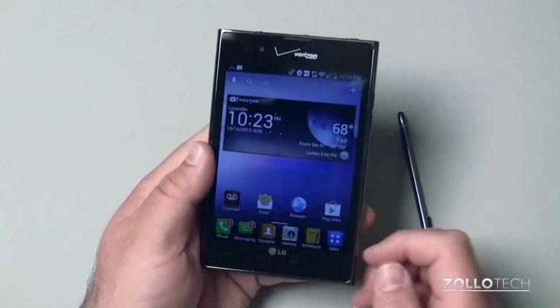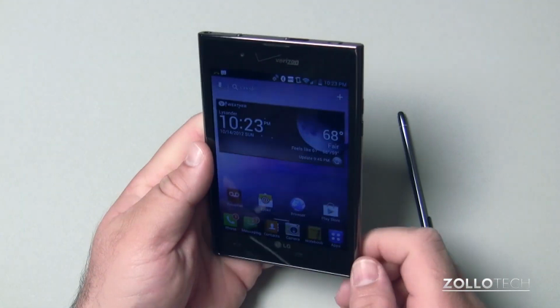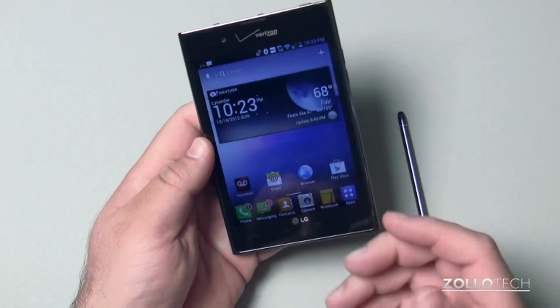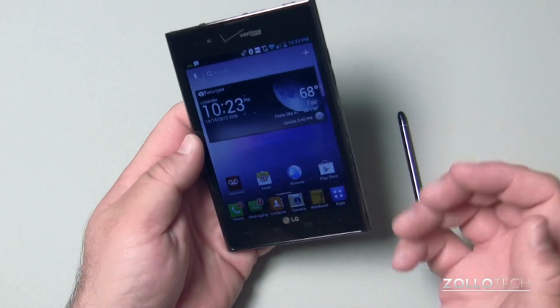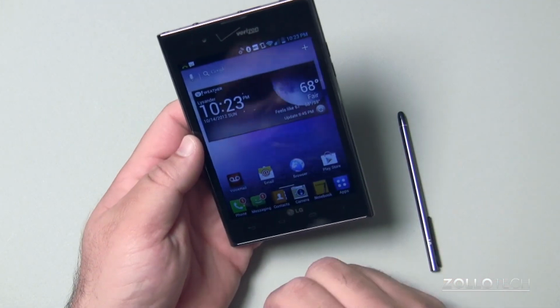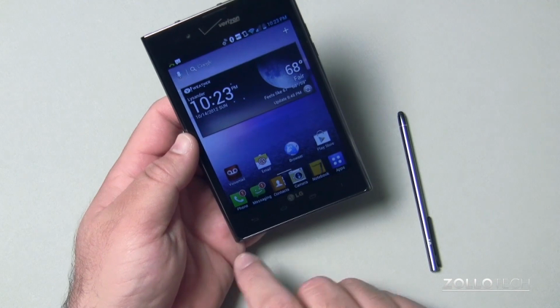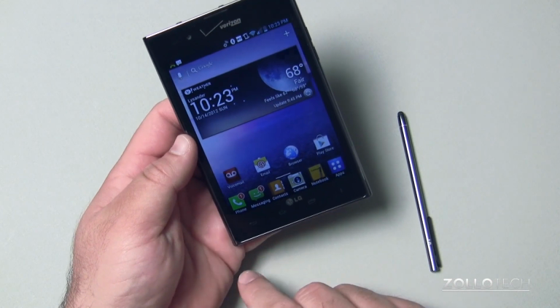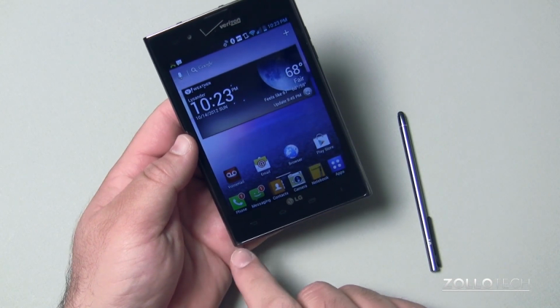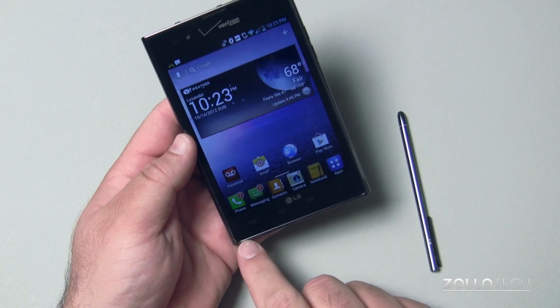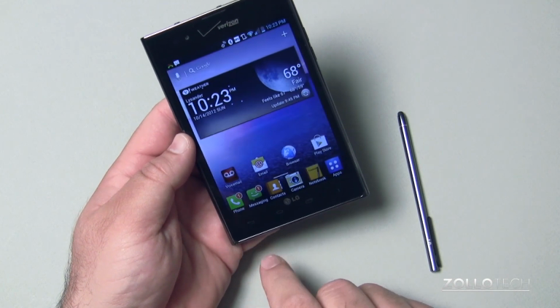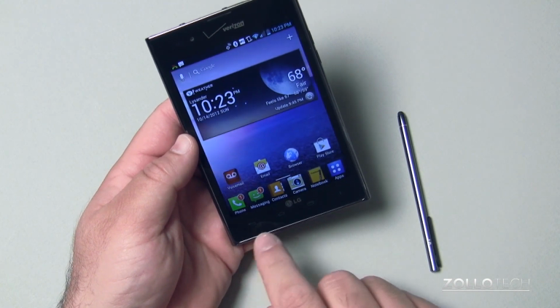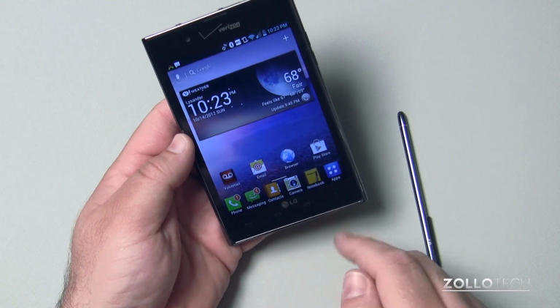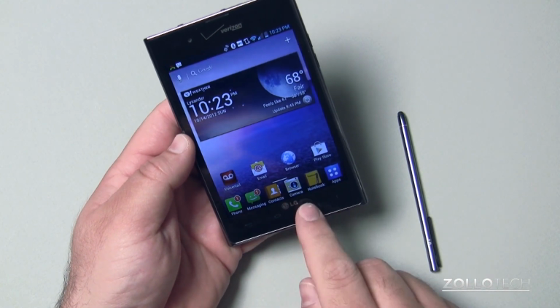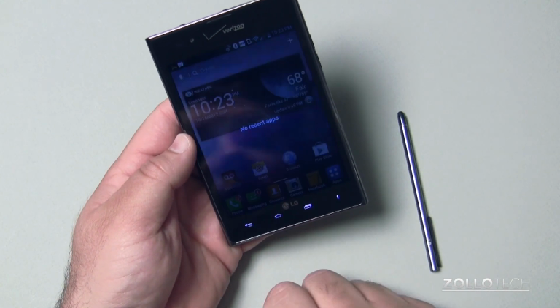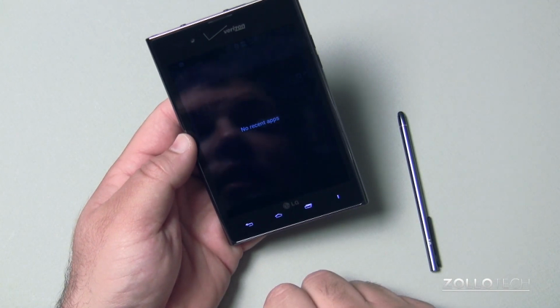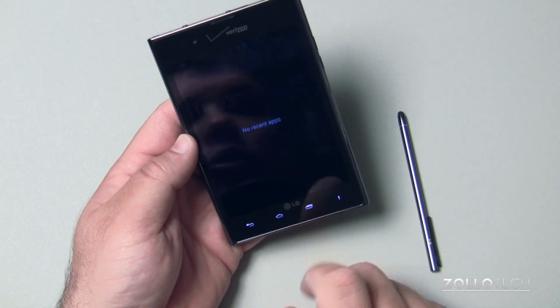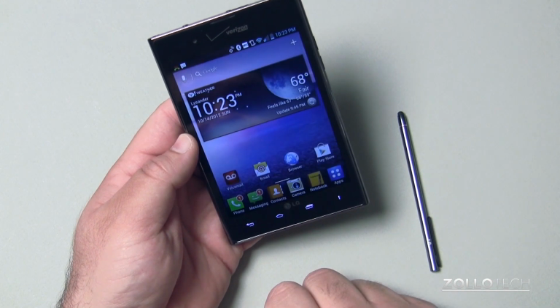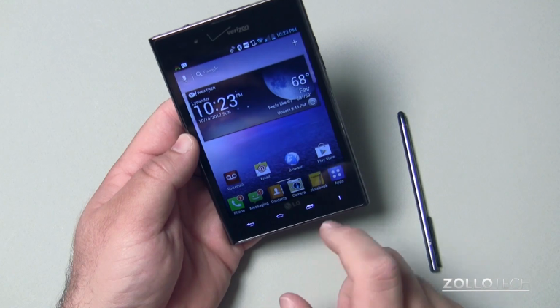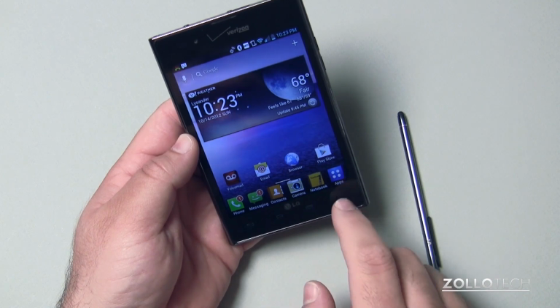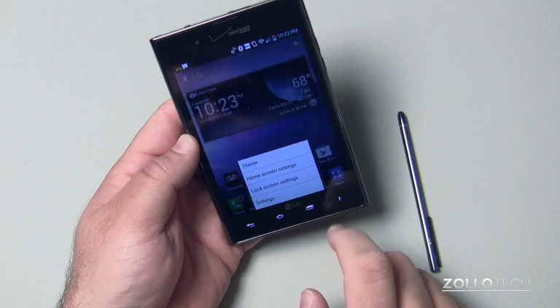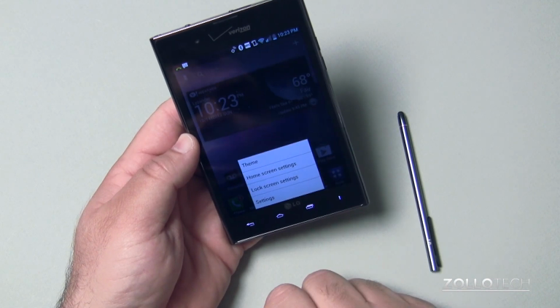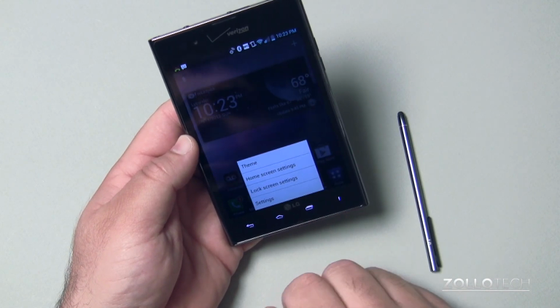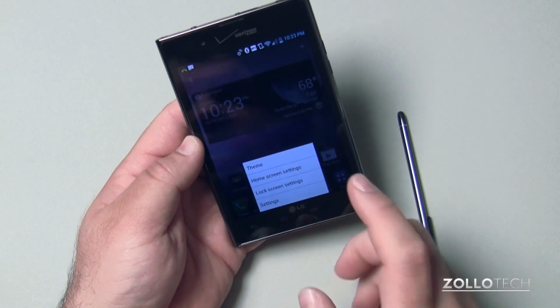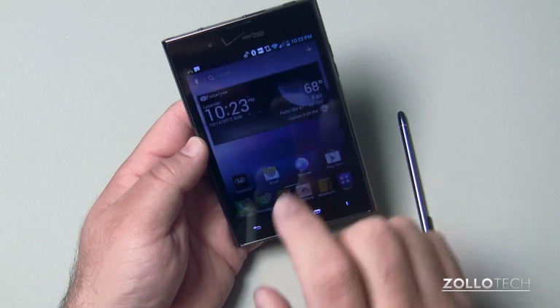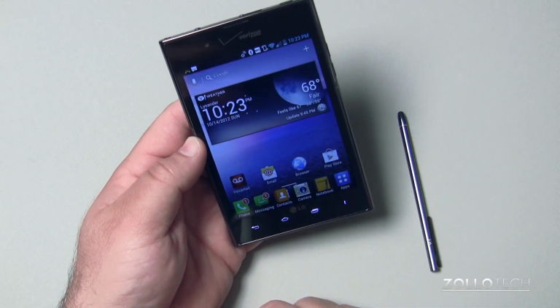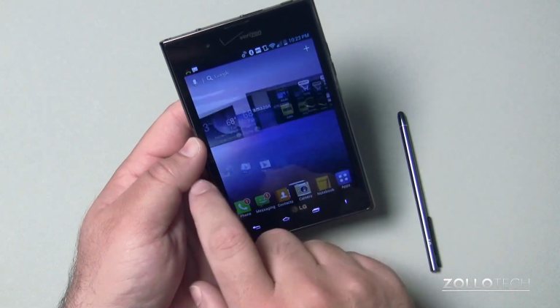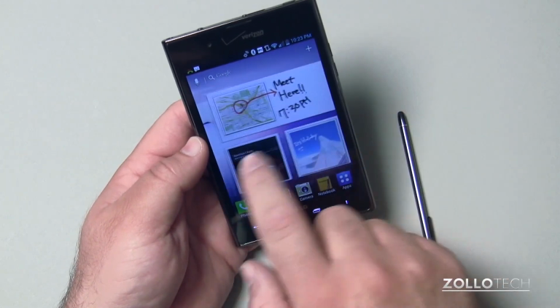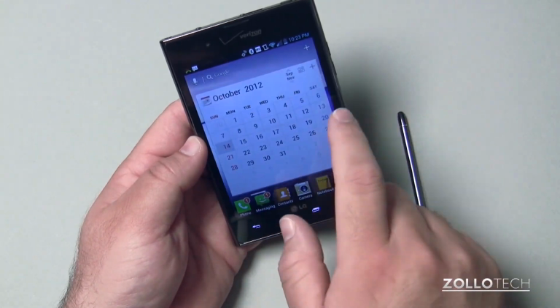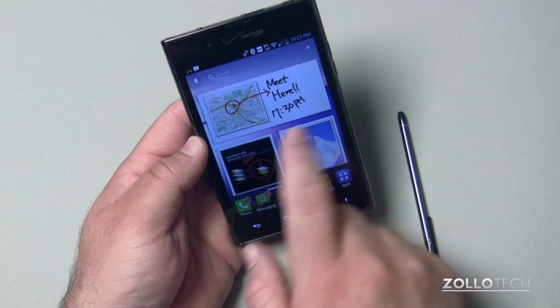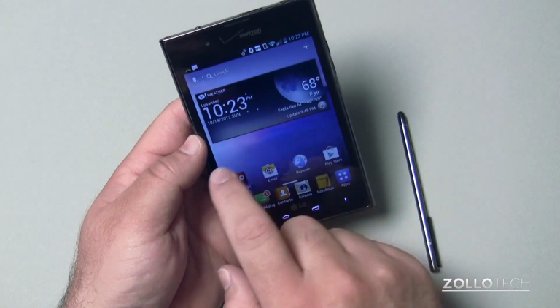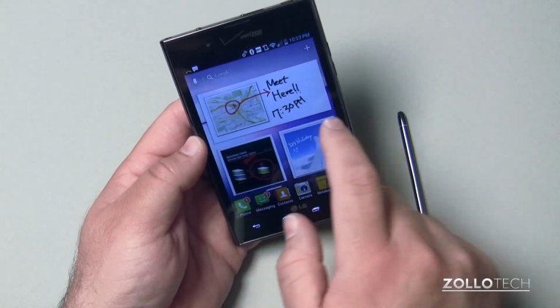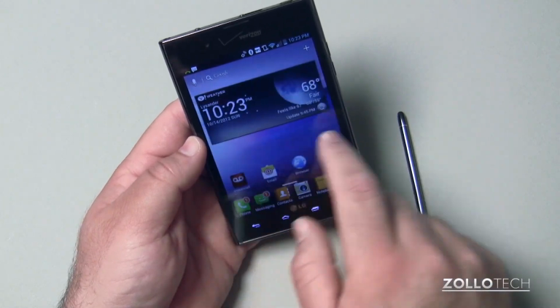The design is a little bit interesting. We have our normal buttons across the bottom — back, home, recent apps, and menu here as well for themes and things like that. The screen is really responsive.